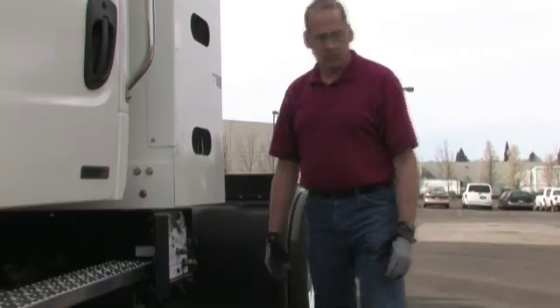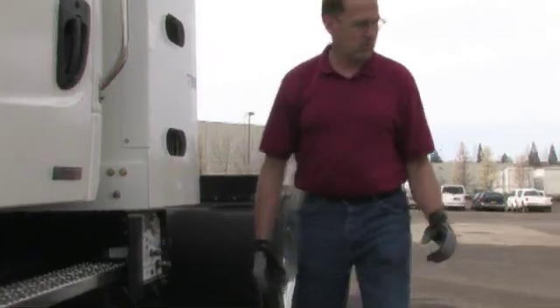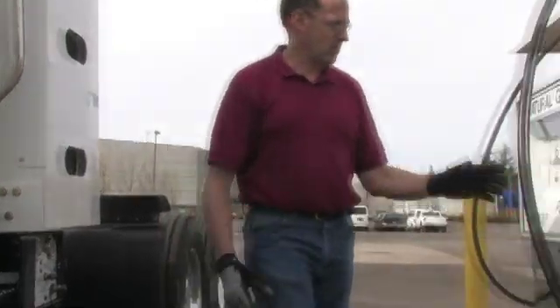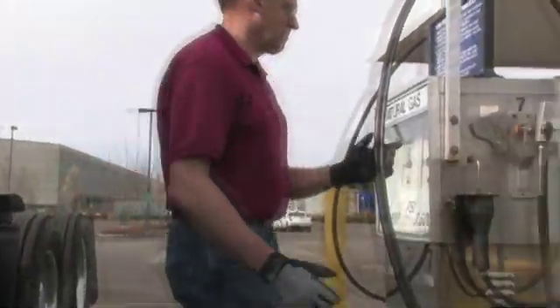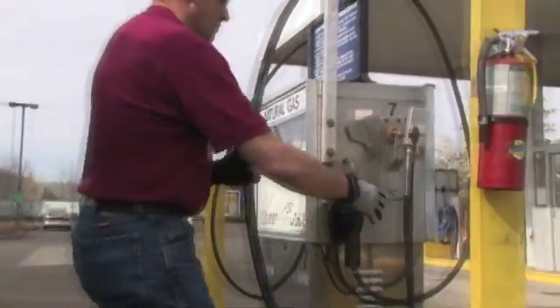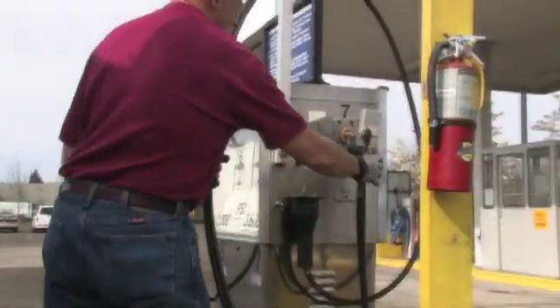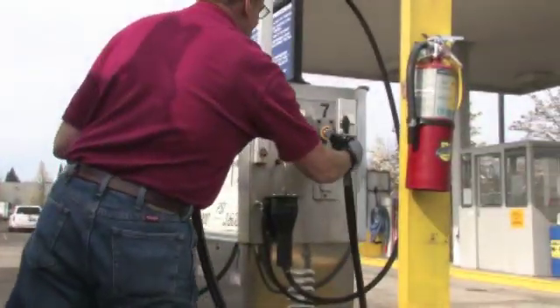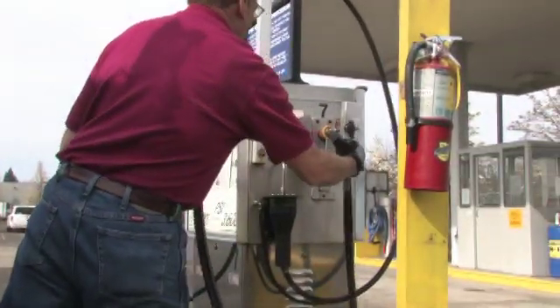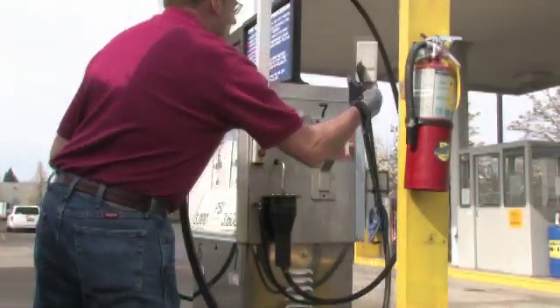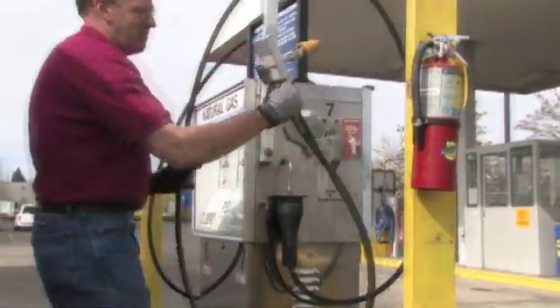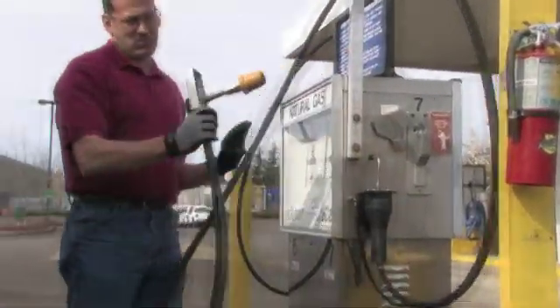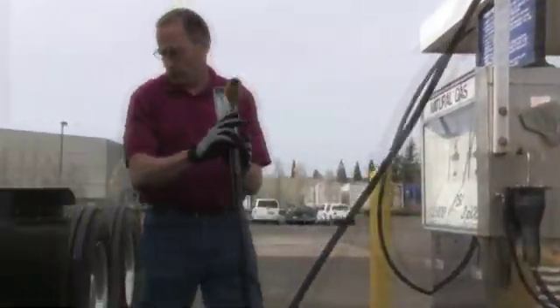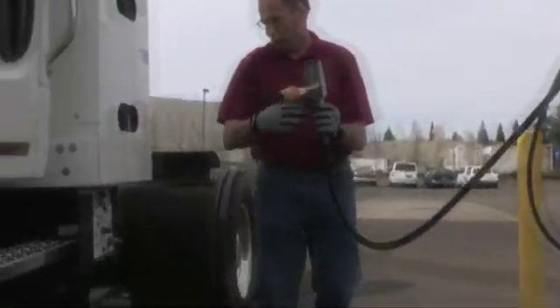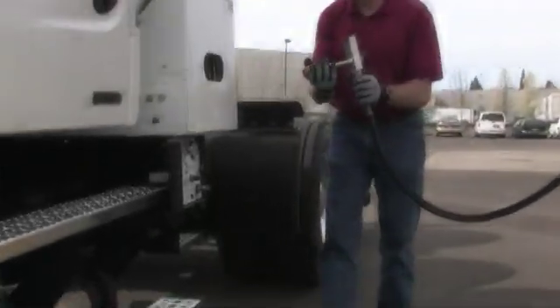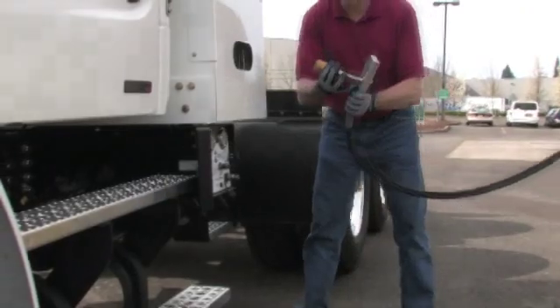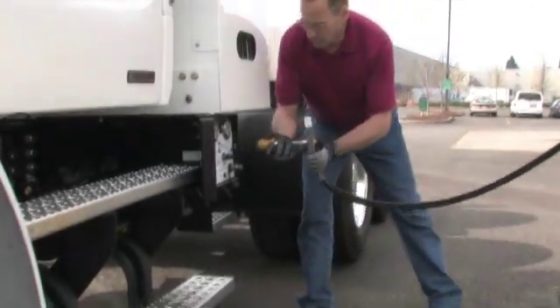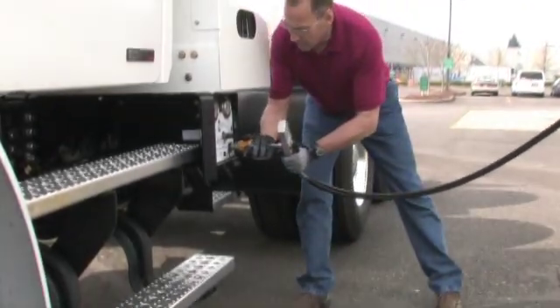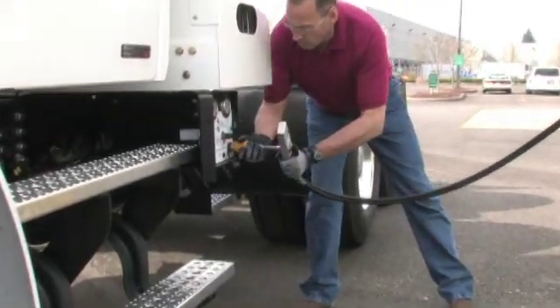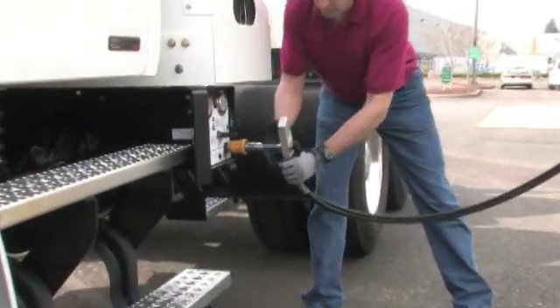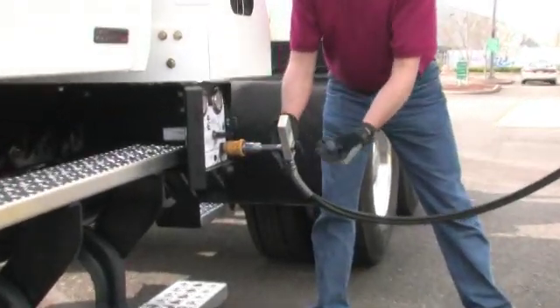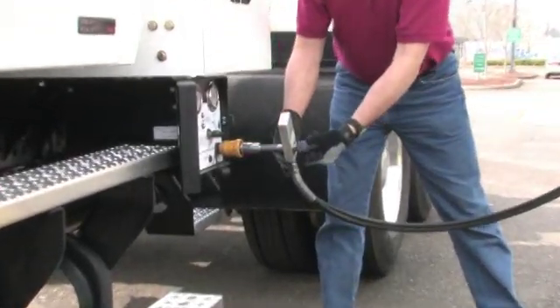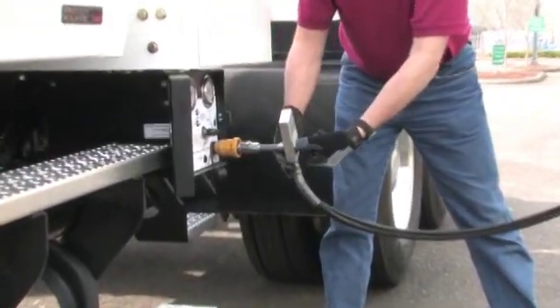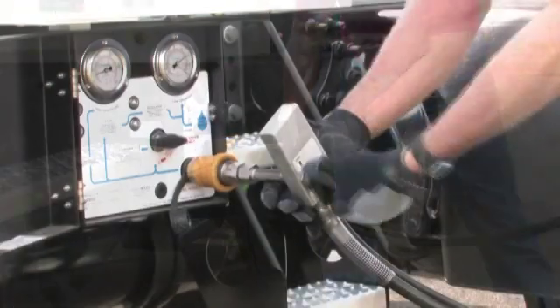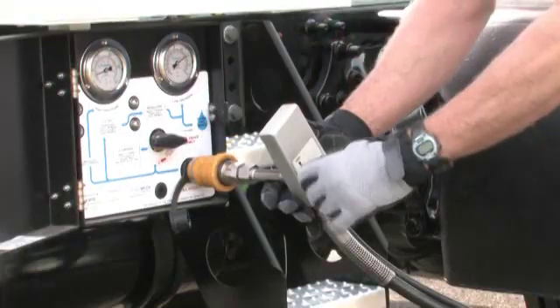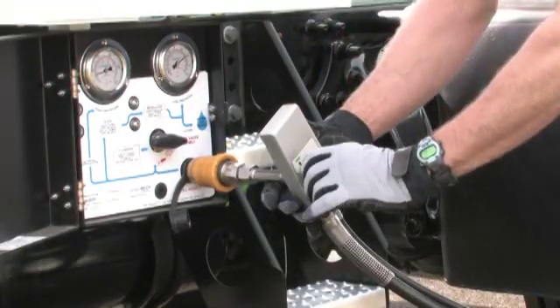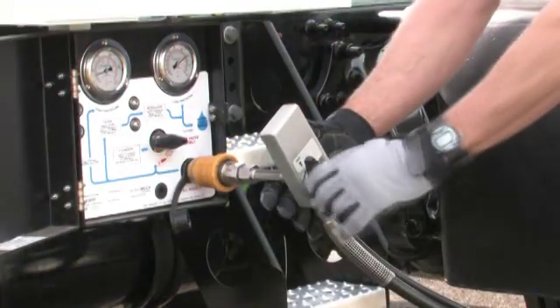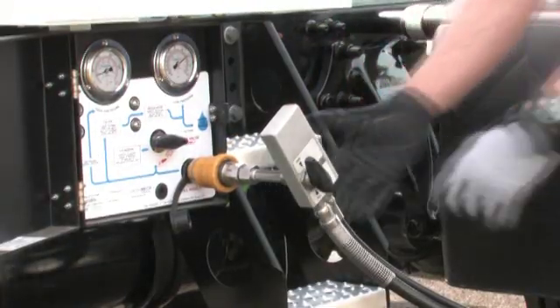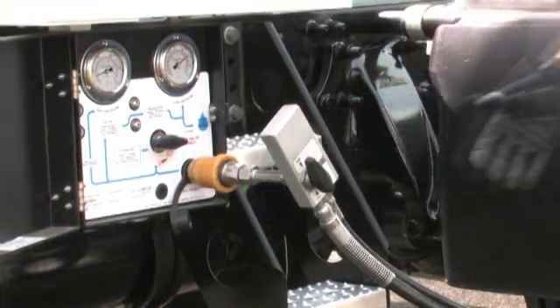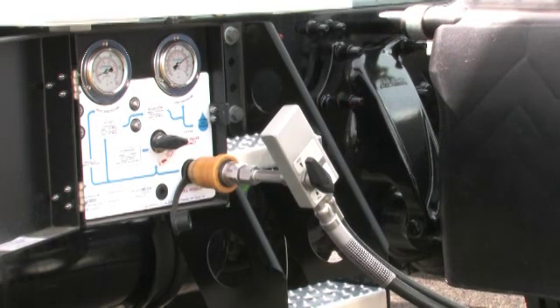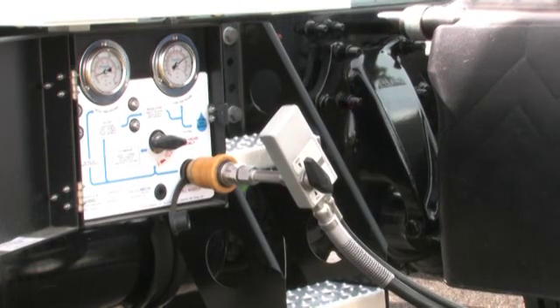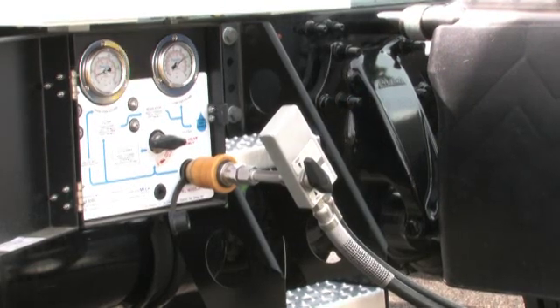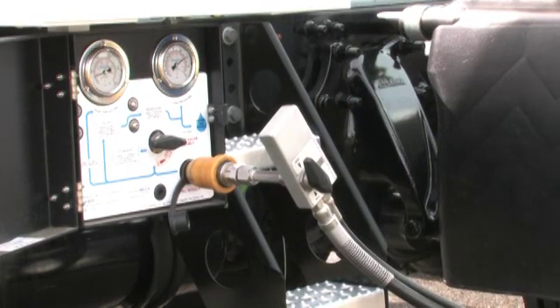Remove the fill nozzle from the pump and connect it to the vehicle fill receptacle. Pull the plastic release collar toward you about a half inch as you push the fill nozzle onto the vehicle's fill receptacle. Turn the black knob on the fill nozzle to the fill position.